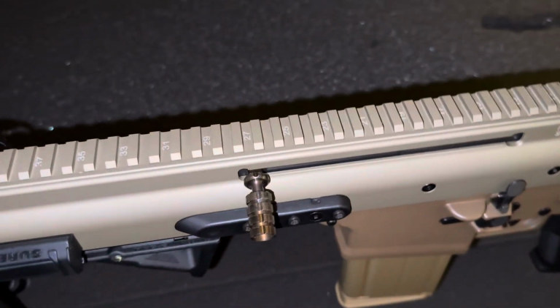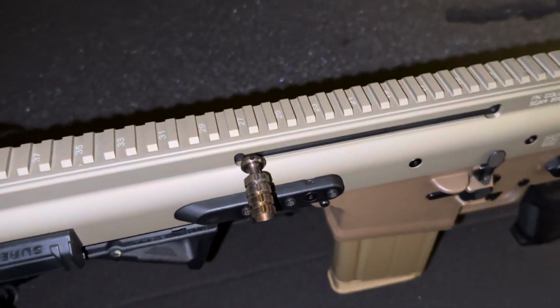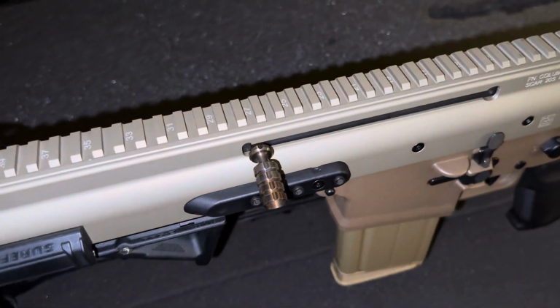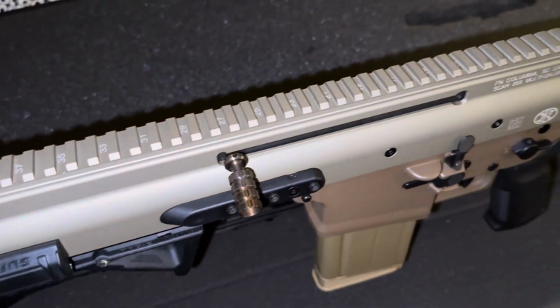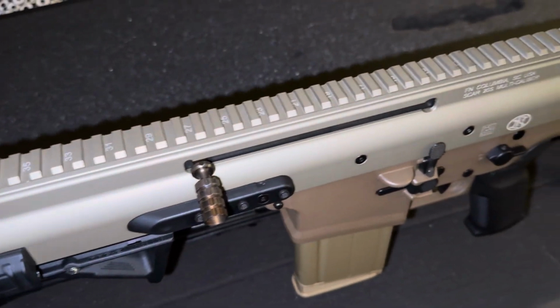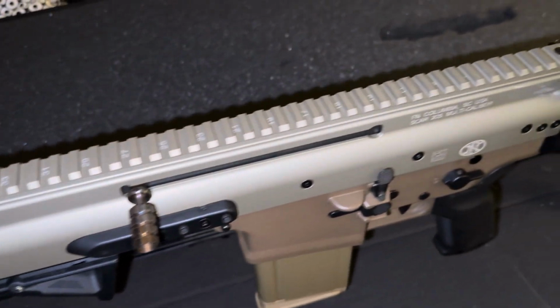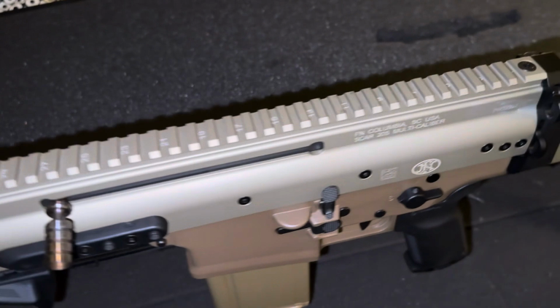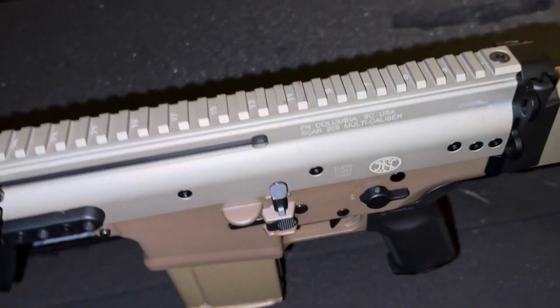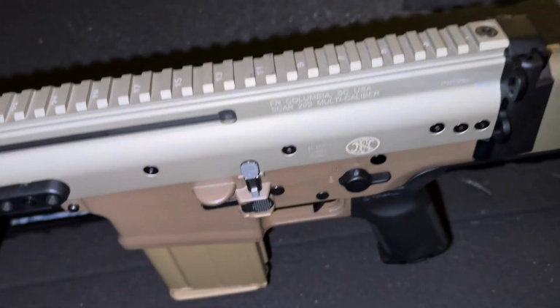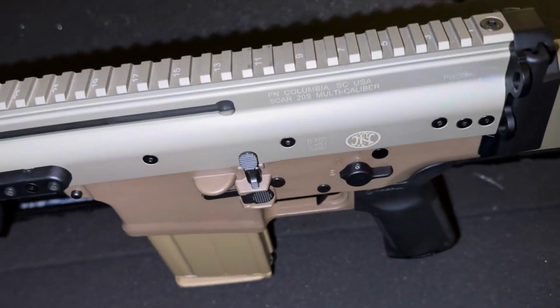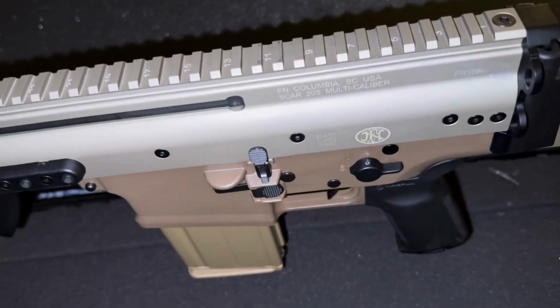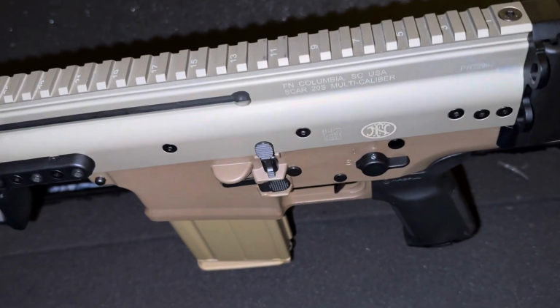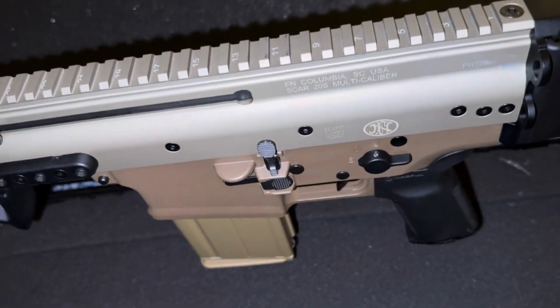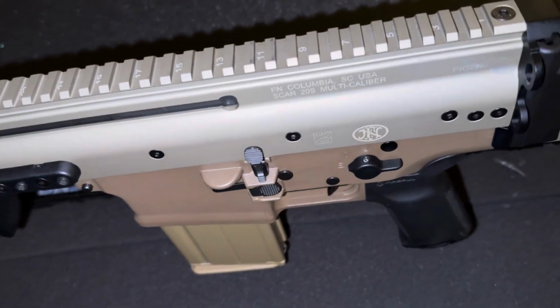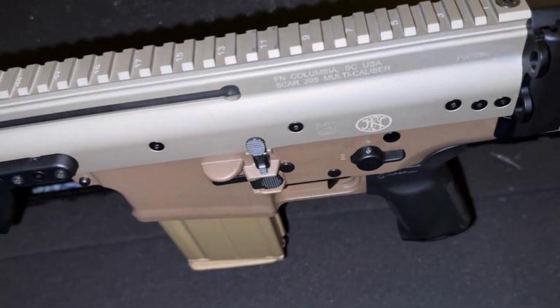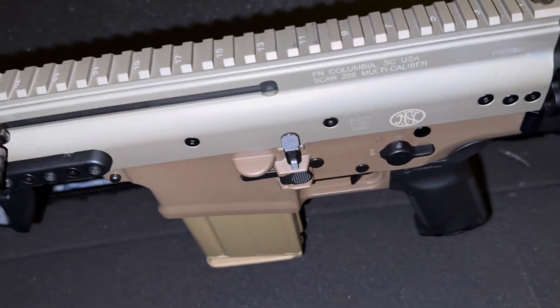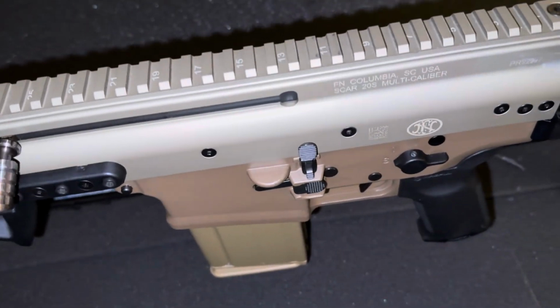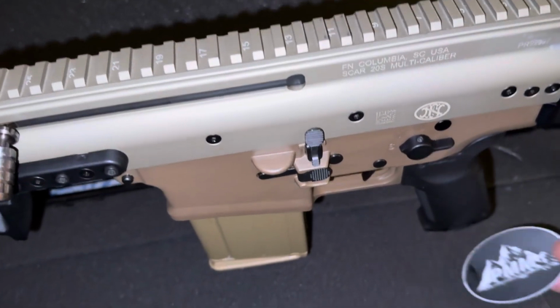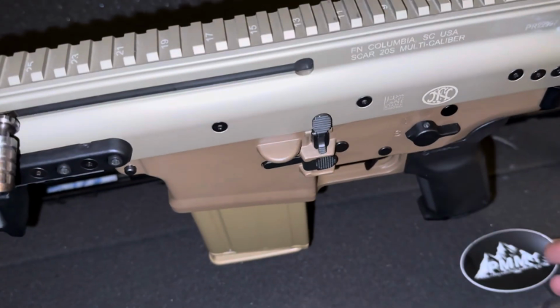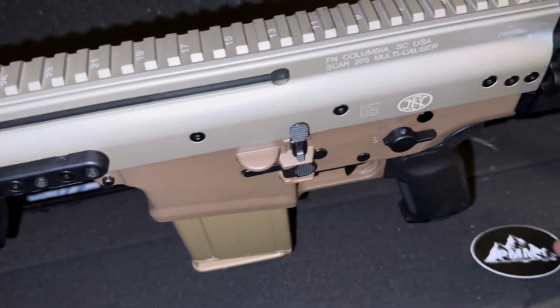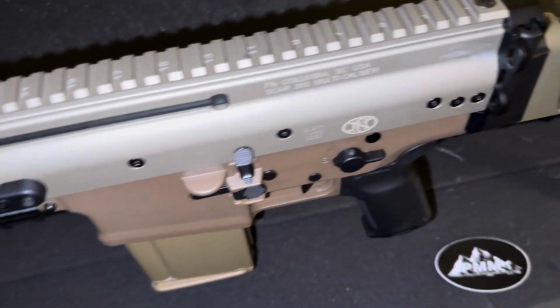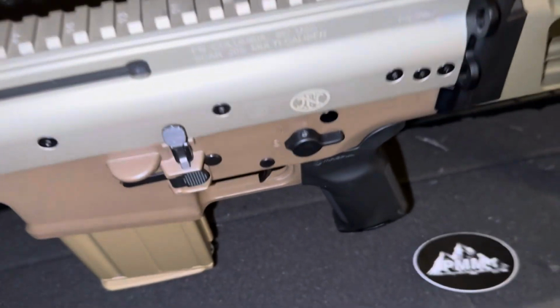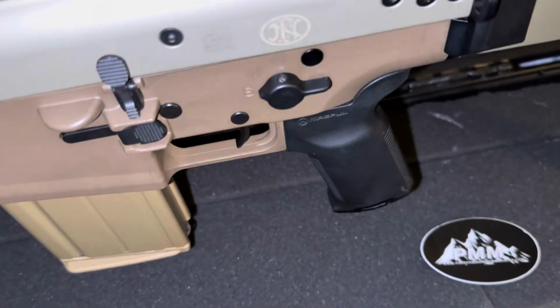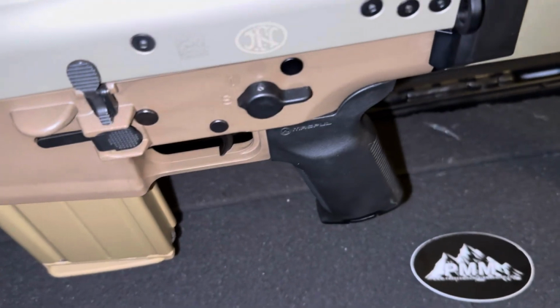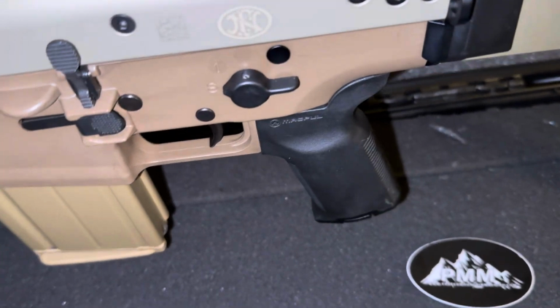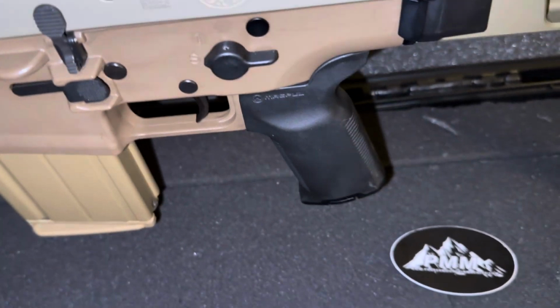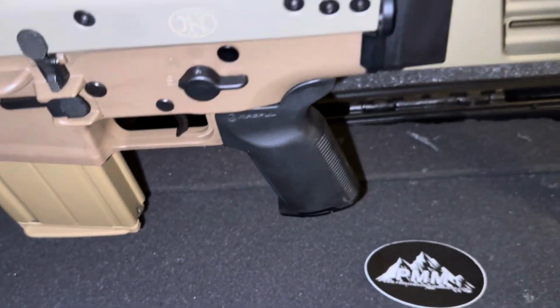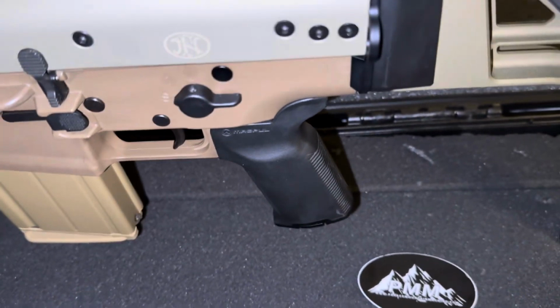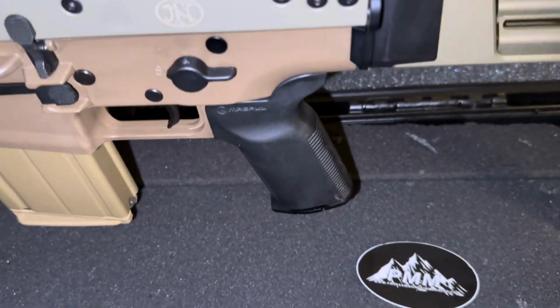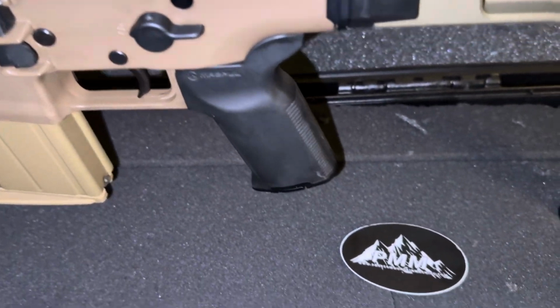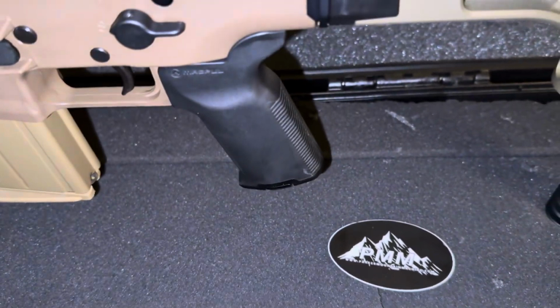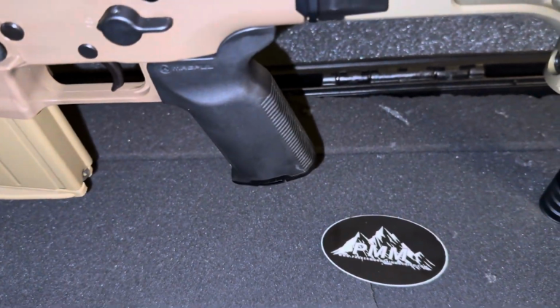Parker Mountain Machine — like I said, they're one of those companies I really like. I like Trijicon a lot, I like PMM. Every time I get something from them, I know it's going to be worthwhile.